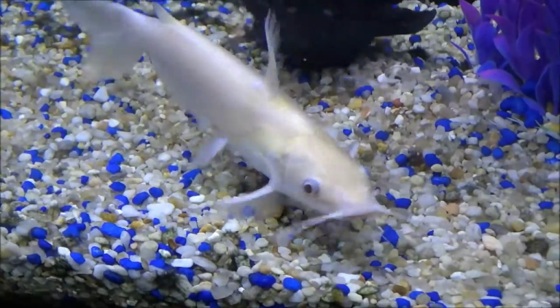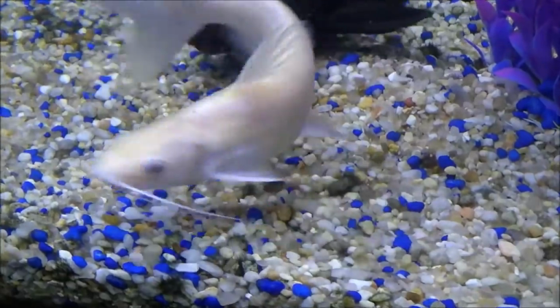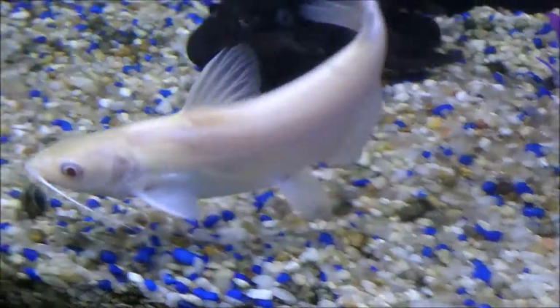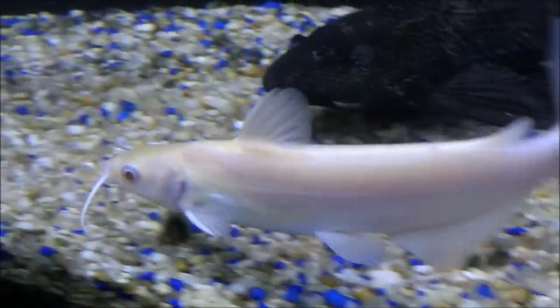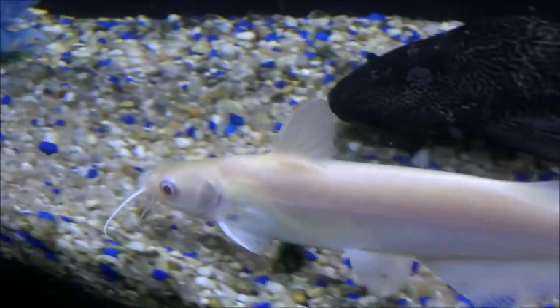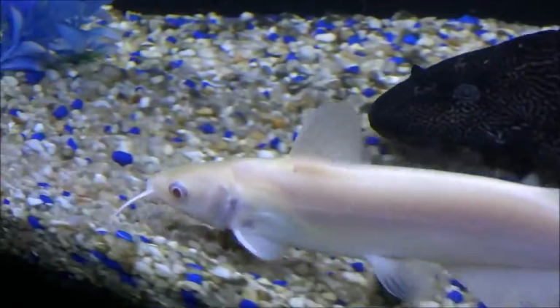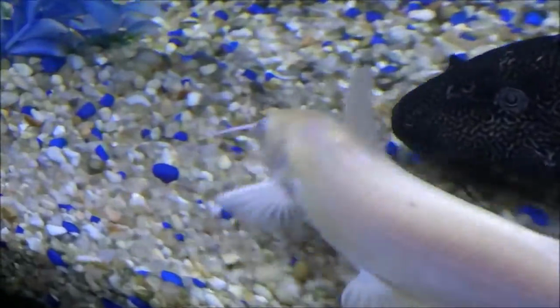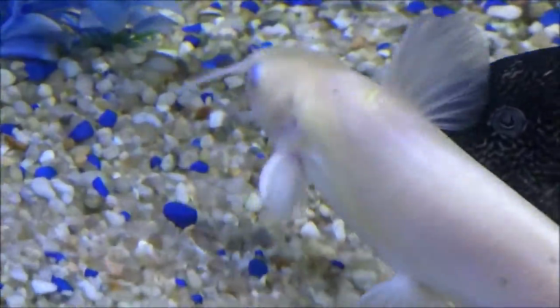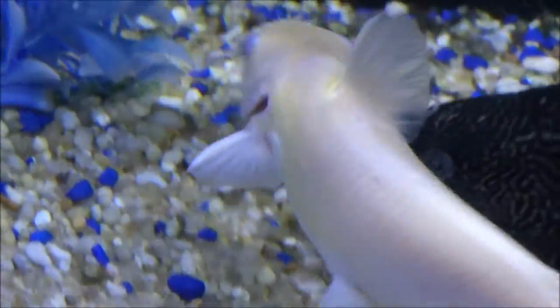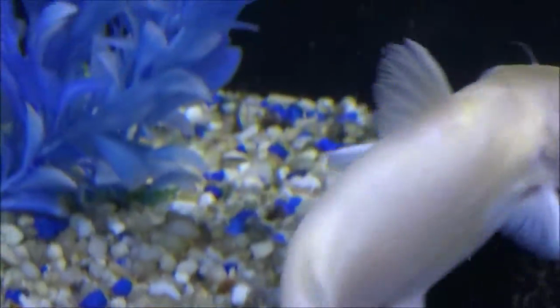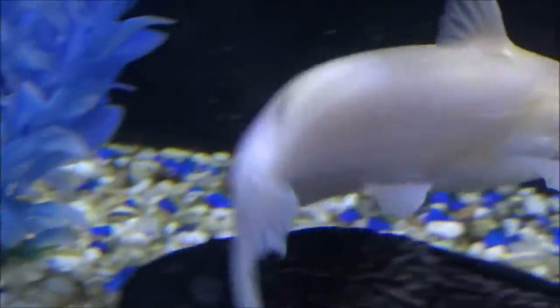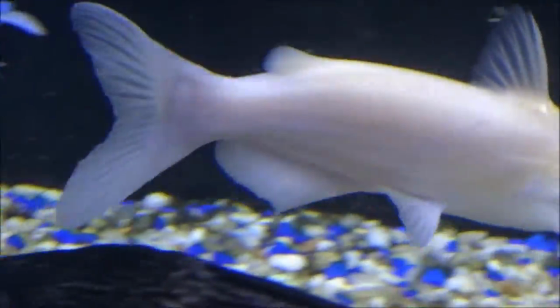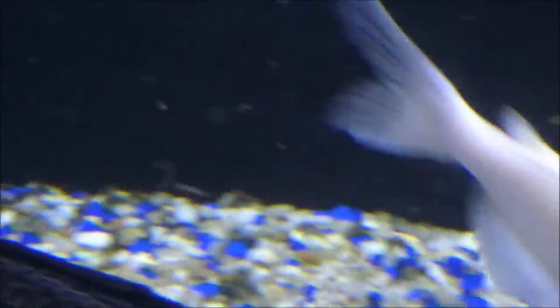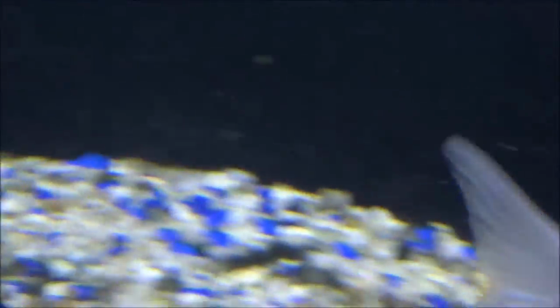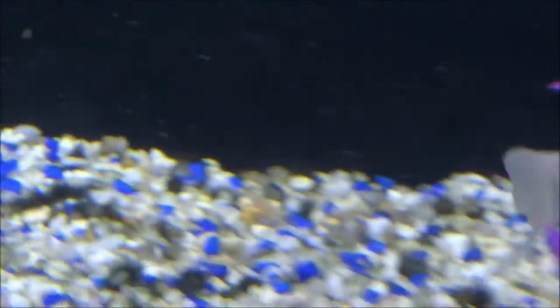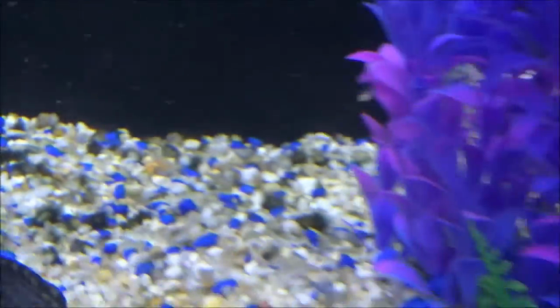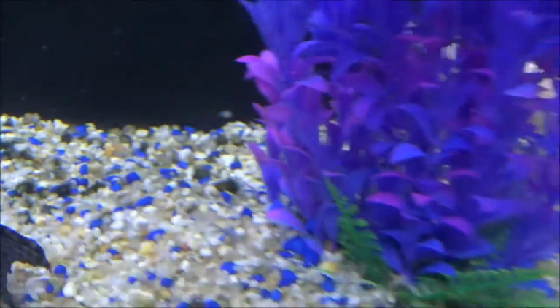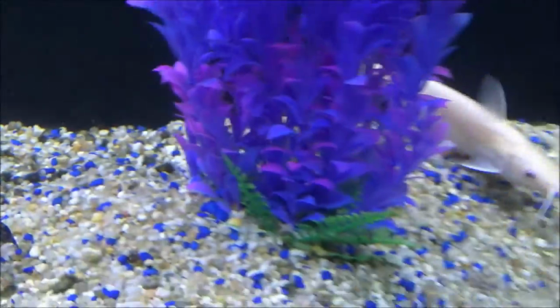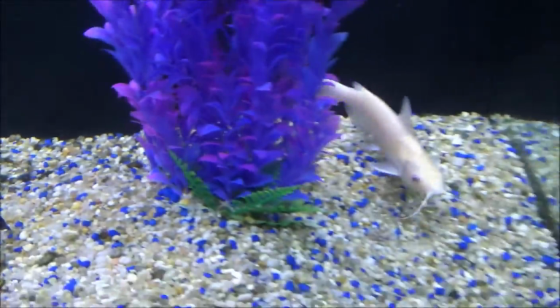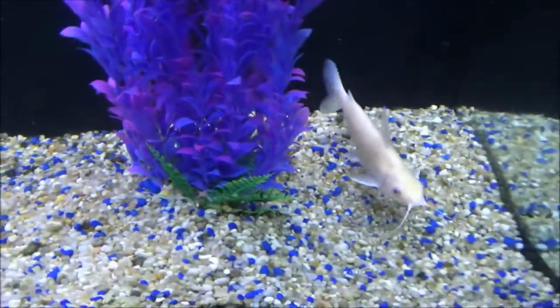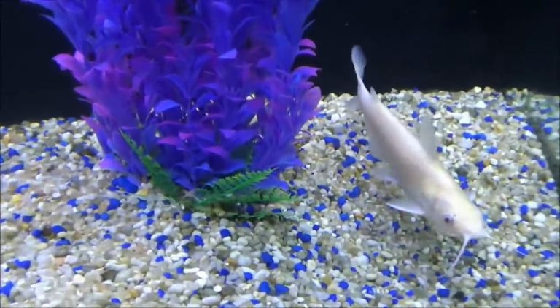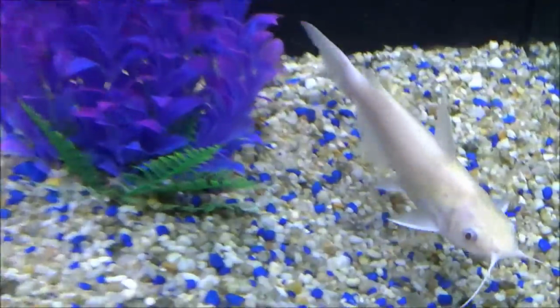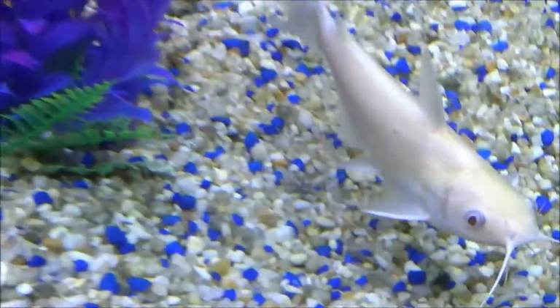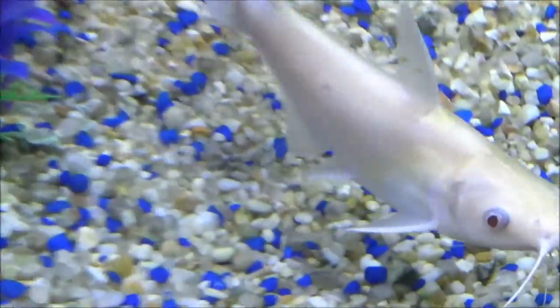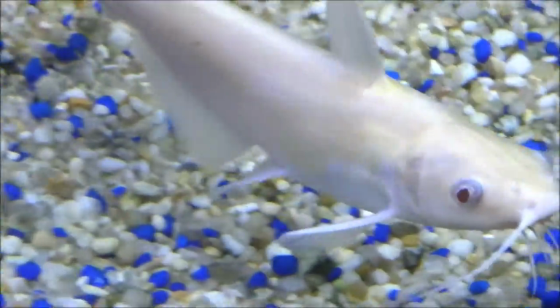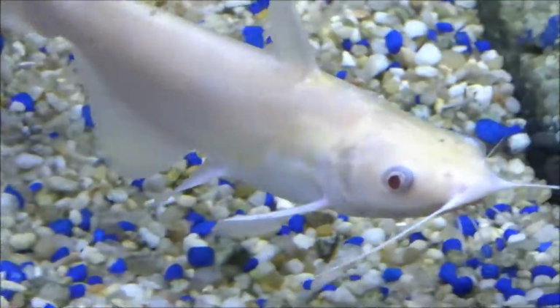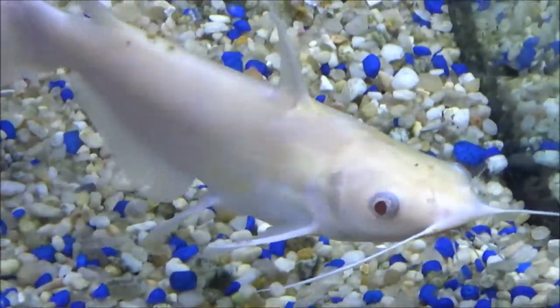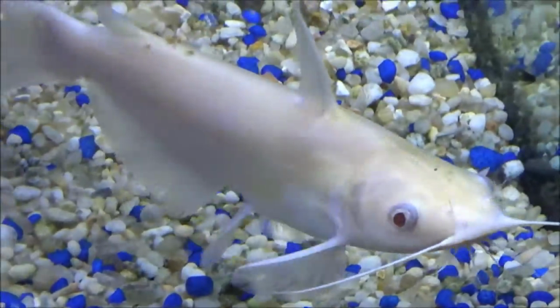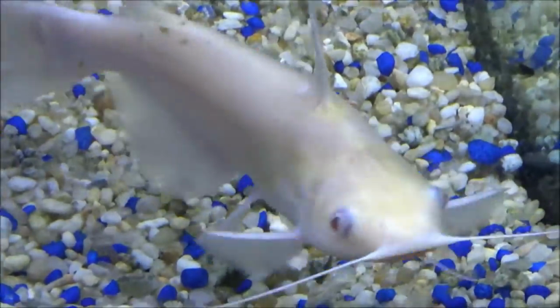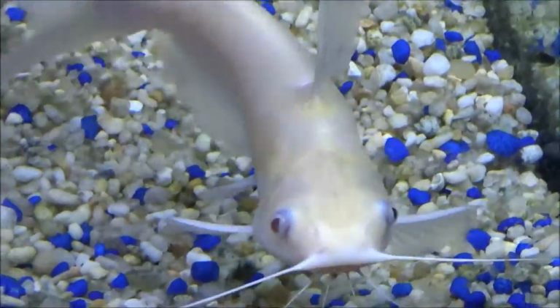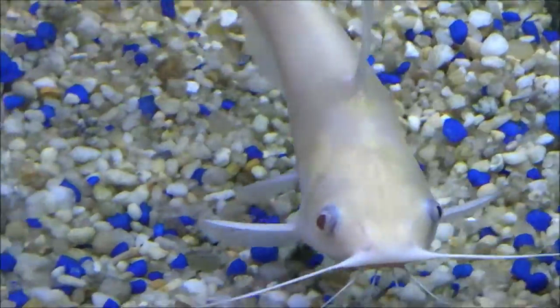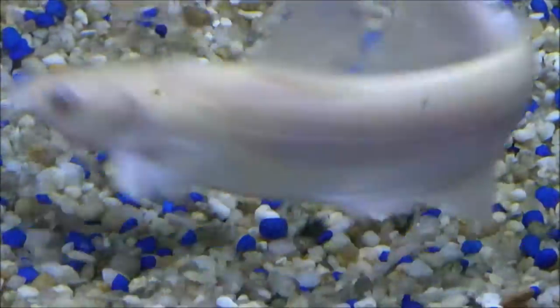I don't know how well you guys can see it, but he does have the trademark red eyes of an albino animal too — they're kind of like a reddish, pinkish color.